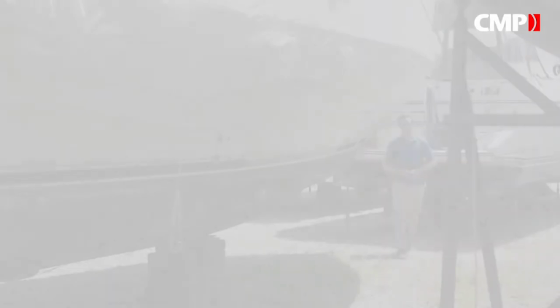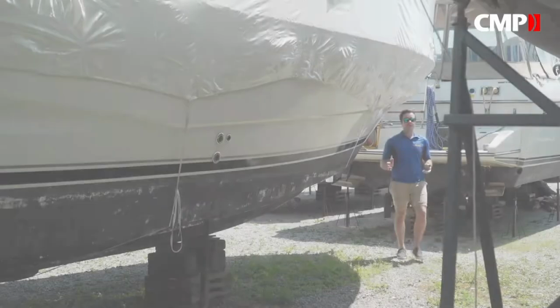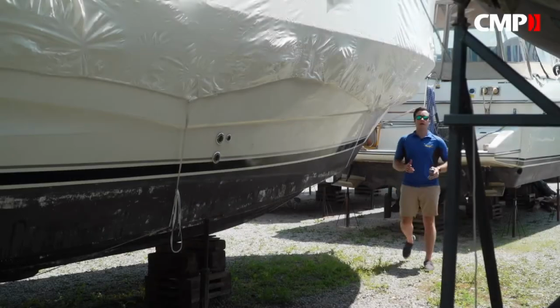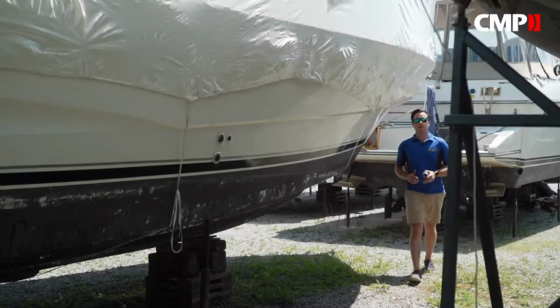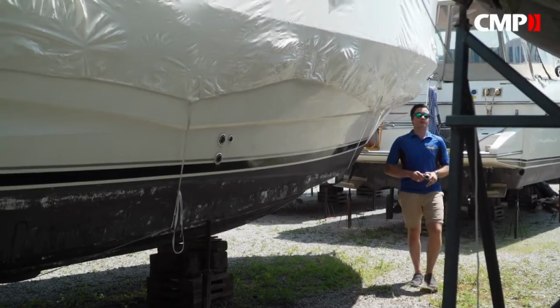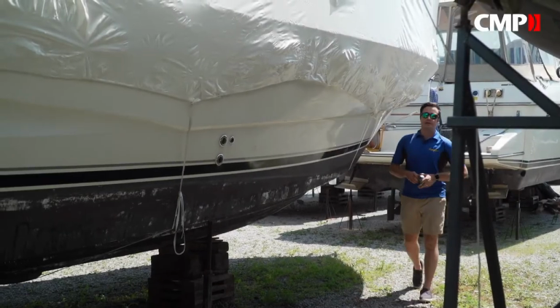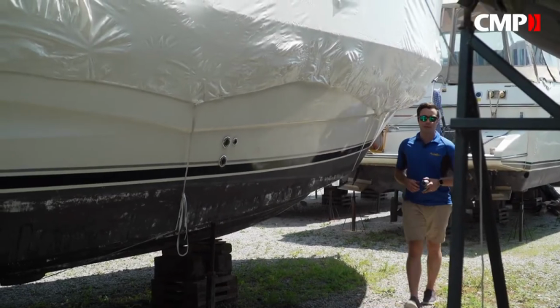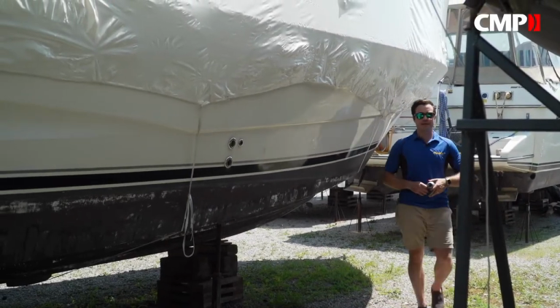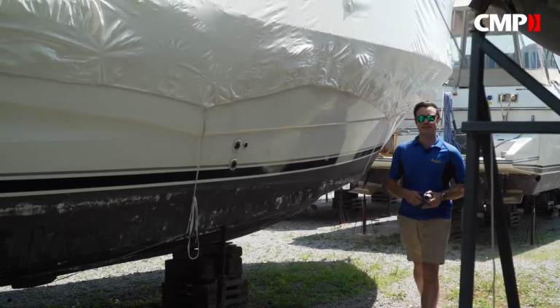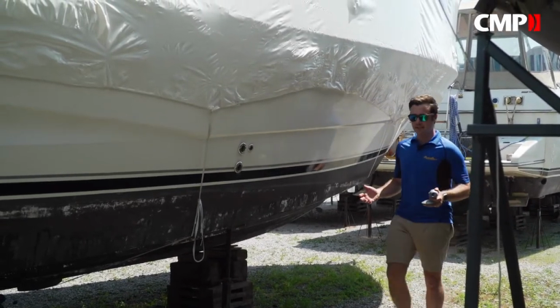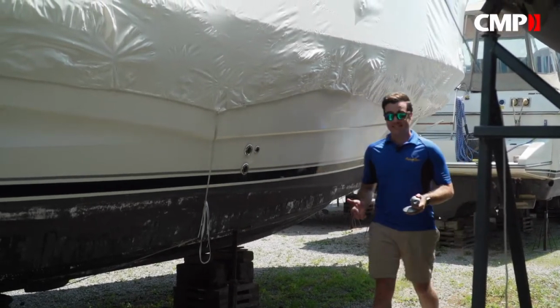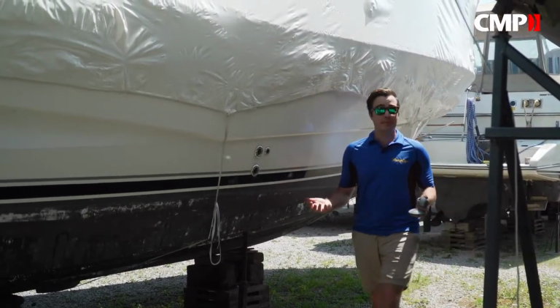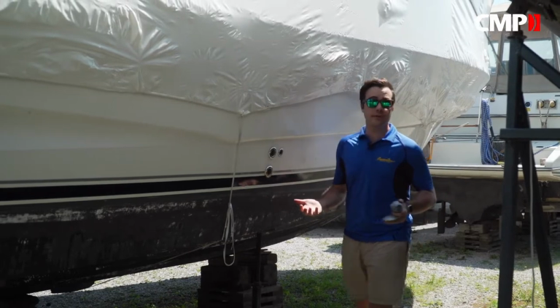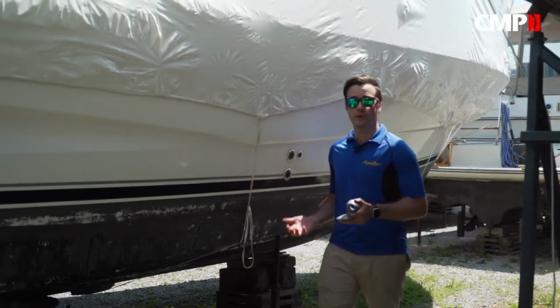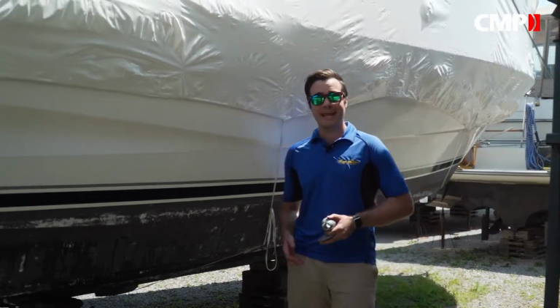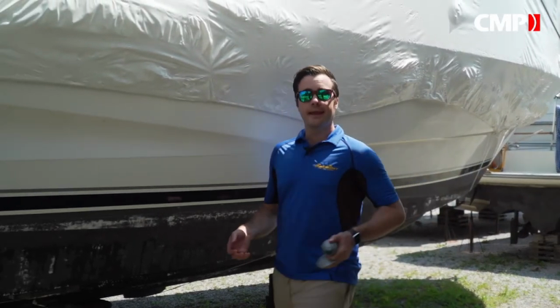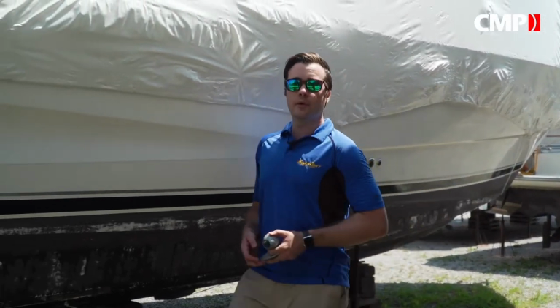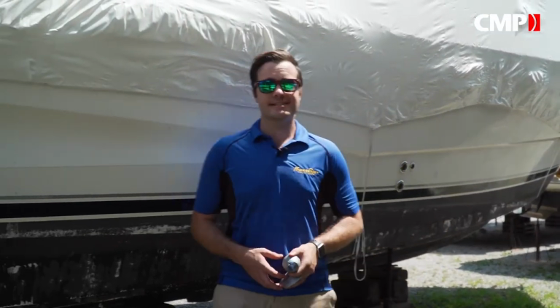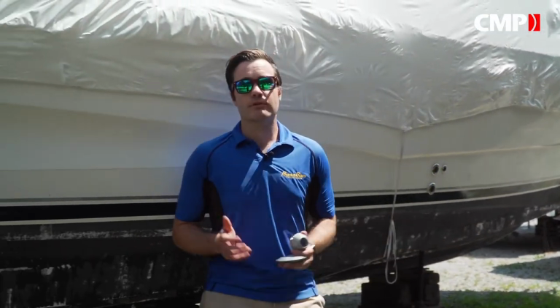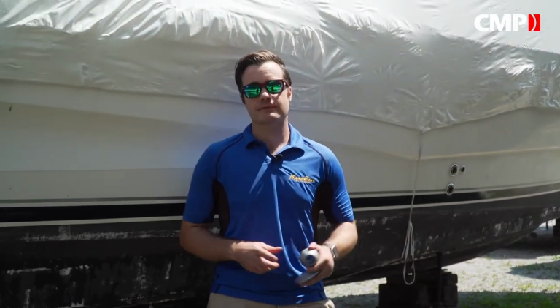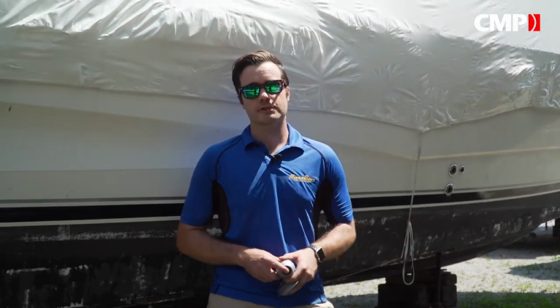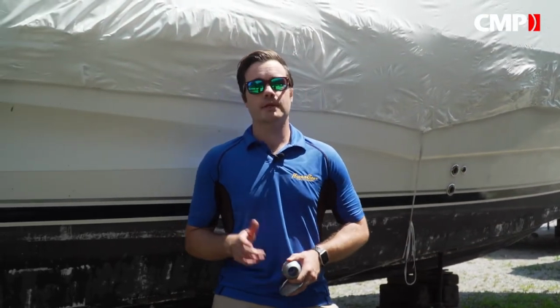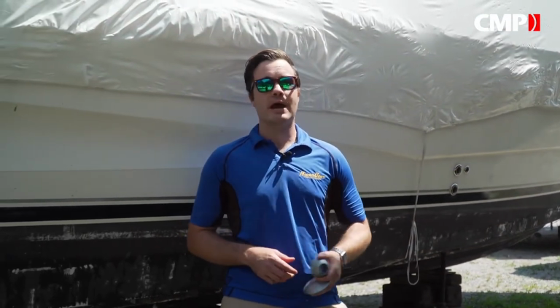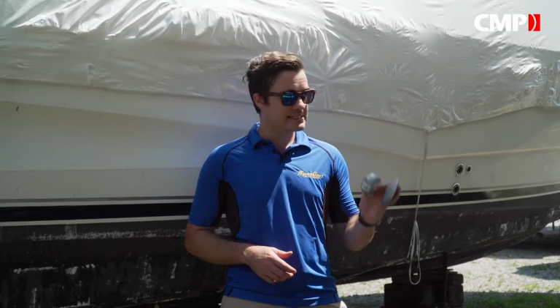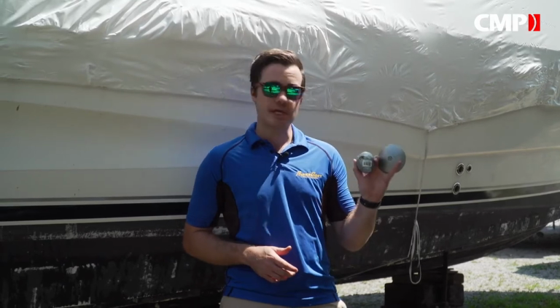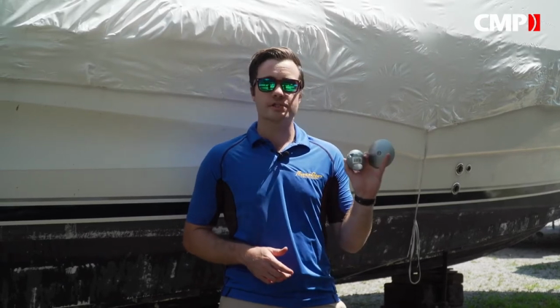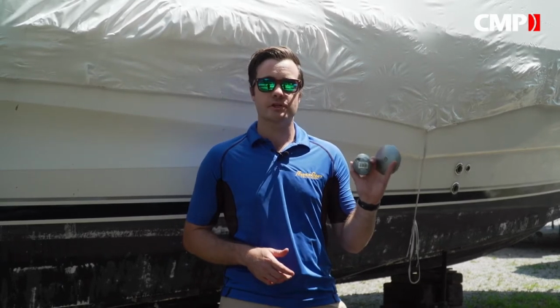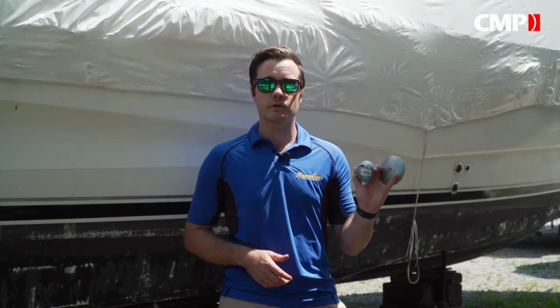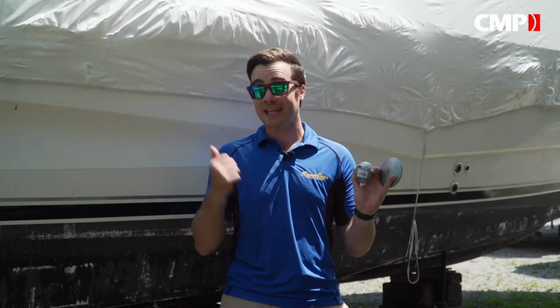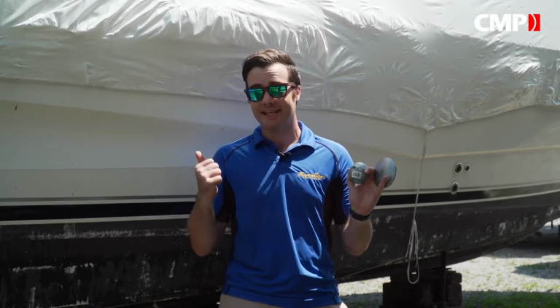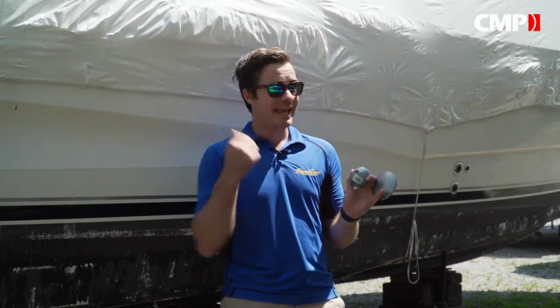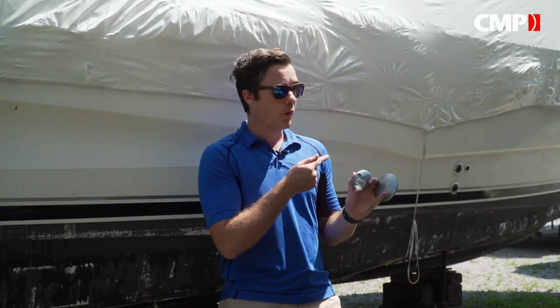We seem to talk a lot about corrosion prevention on PowerboatTV, and that's because it's simple maintenance you can do on your own, and doing it right can save you thousands of dollars. So today I'm going to show you how easy it is to change out your sacrificial anodes on land and in the water.